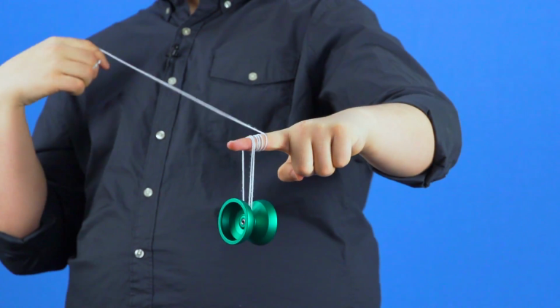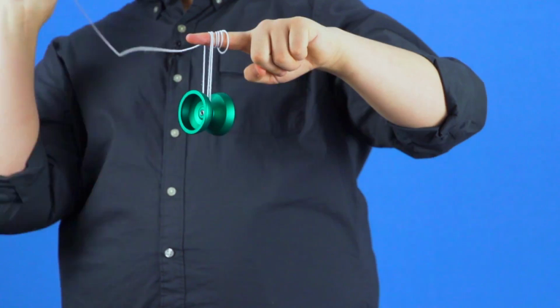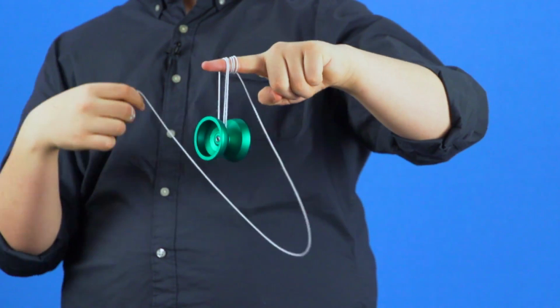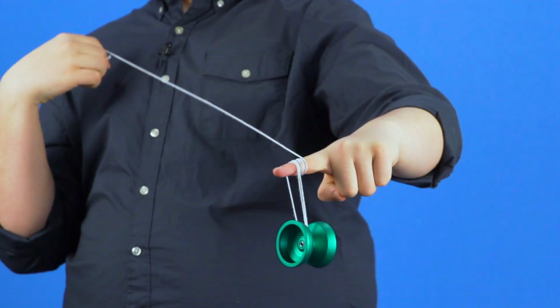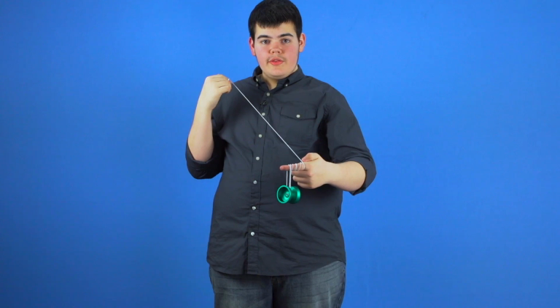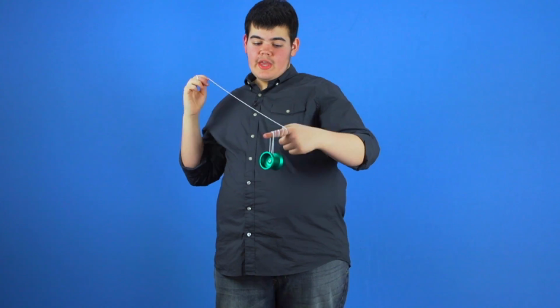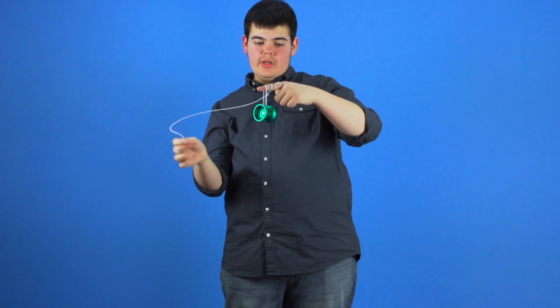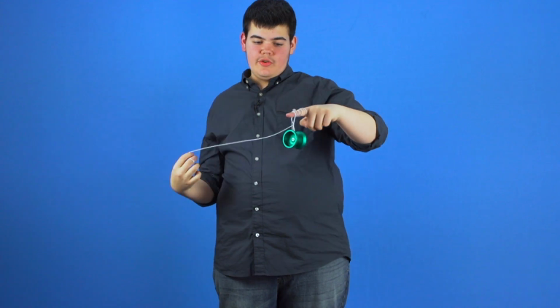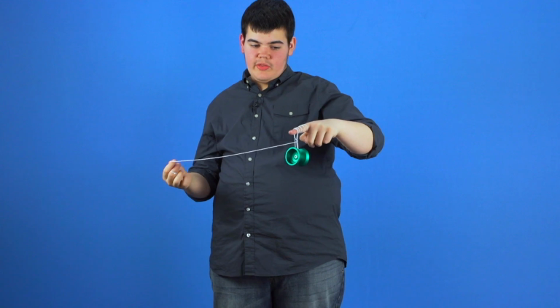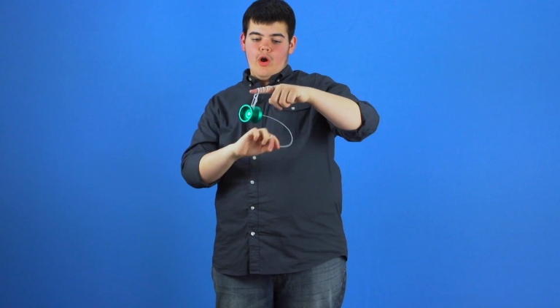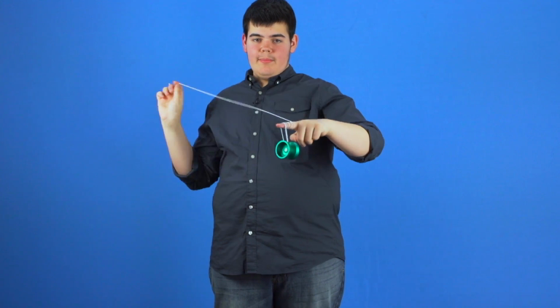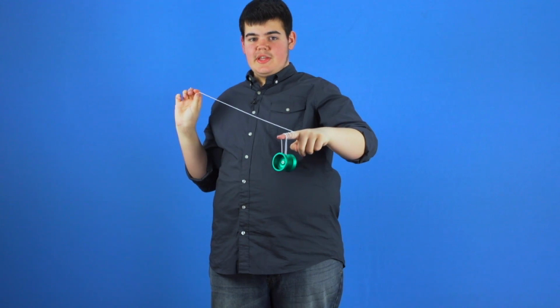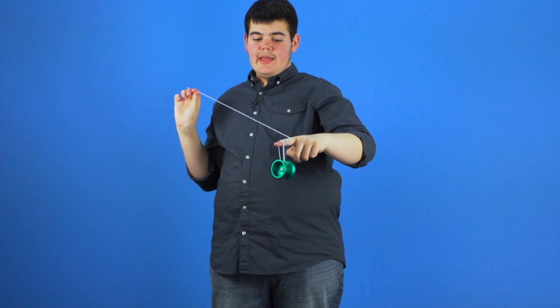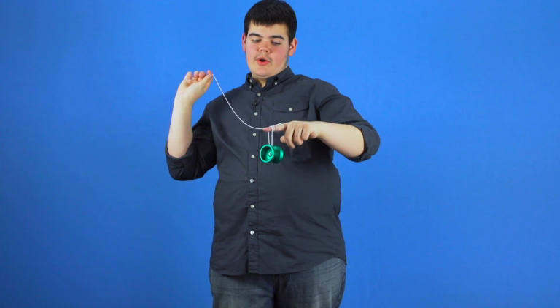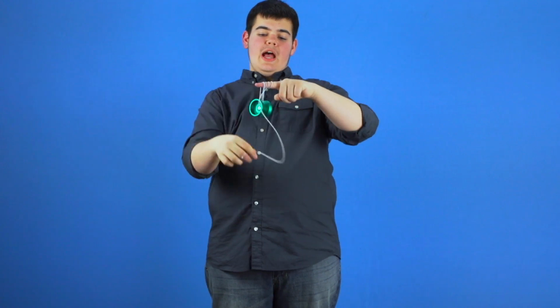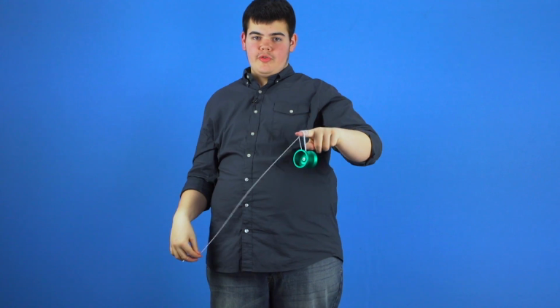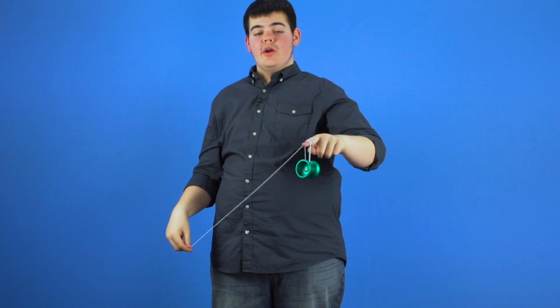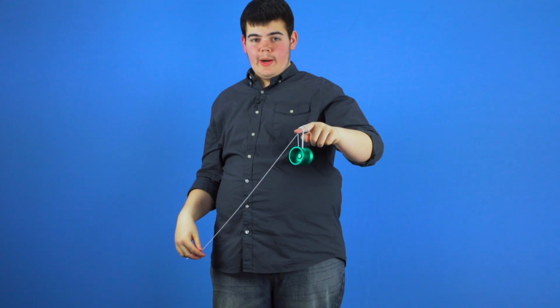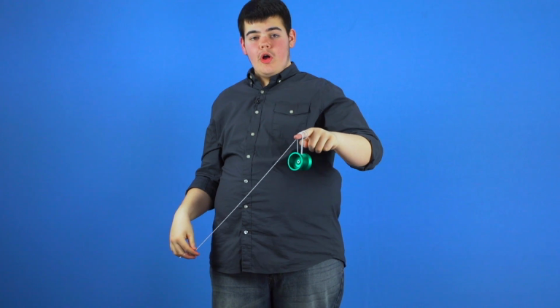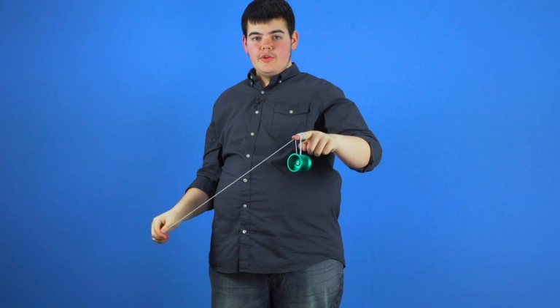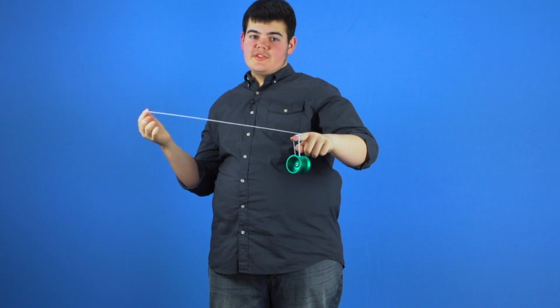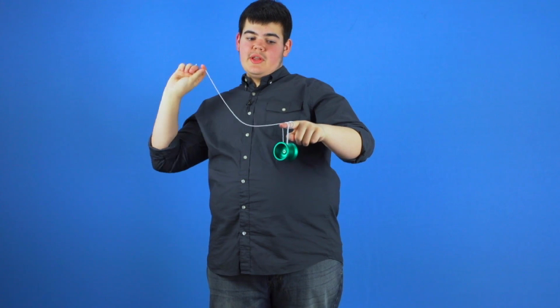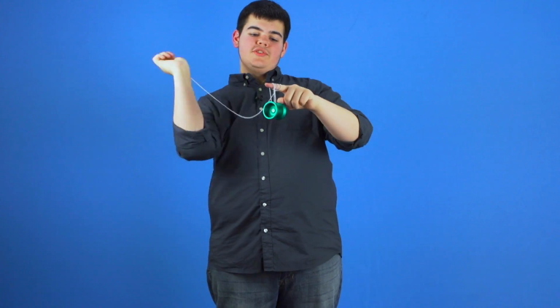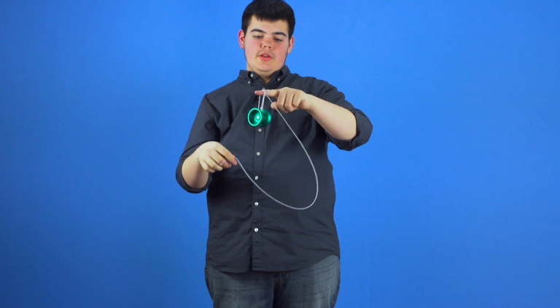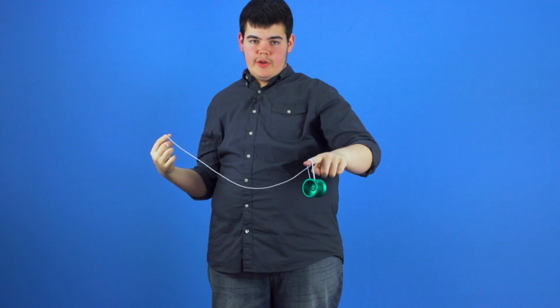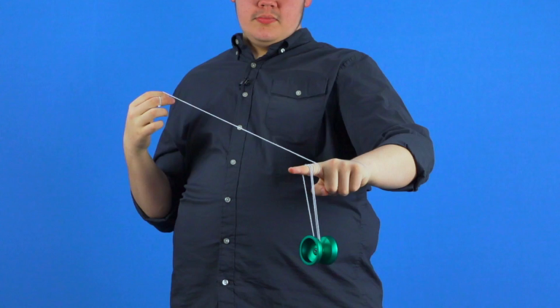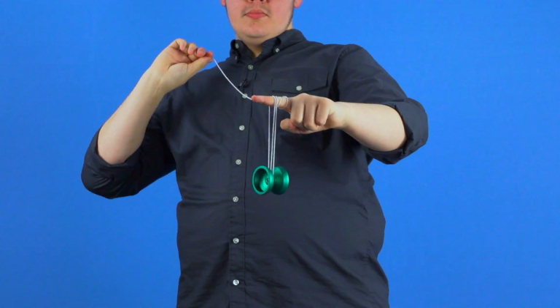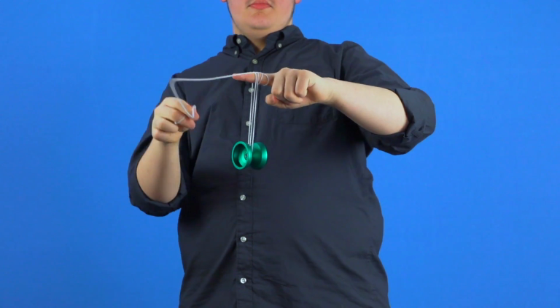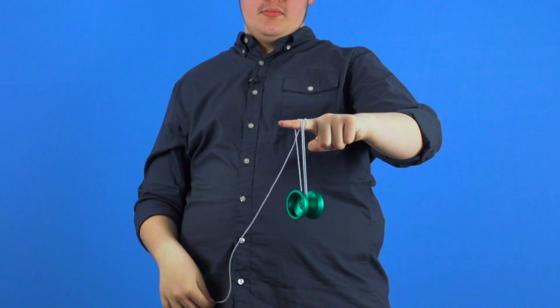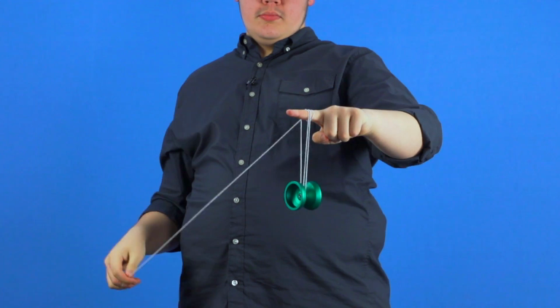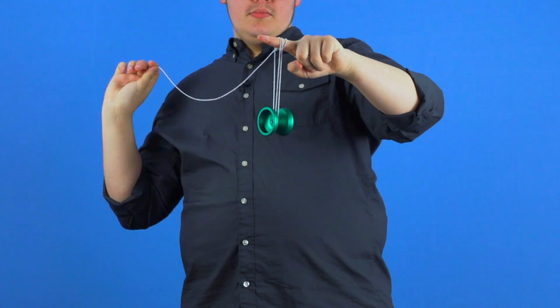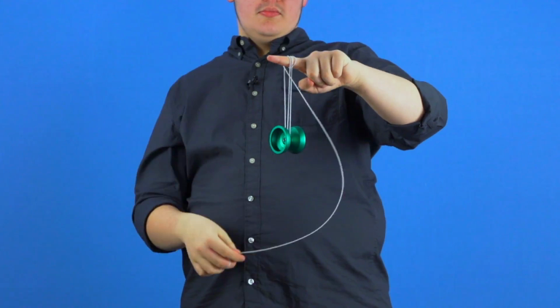A common mistake that players have while learning the slack unwrap is the string getting tangled up. All that means is that the slack isn't going over the top of your finger. To correct this, all you need to do is throw the slack higher so that it clears your finger. This will keep it from getting tangled up as it does when you throw it too low.